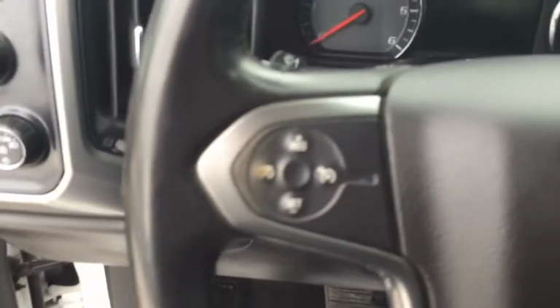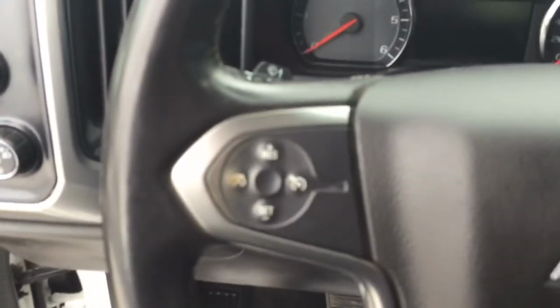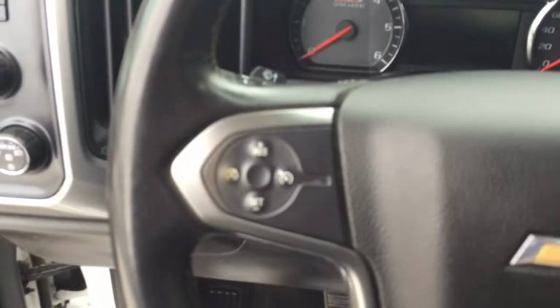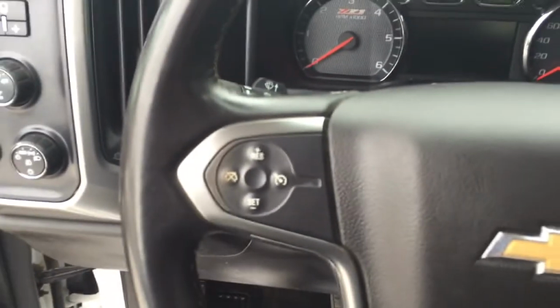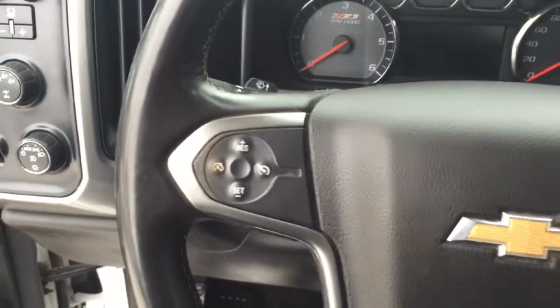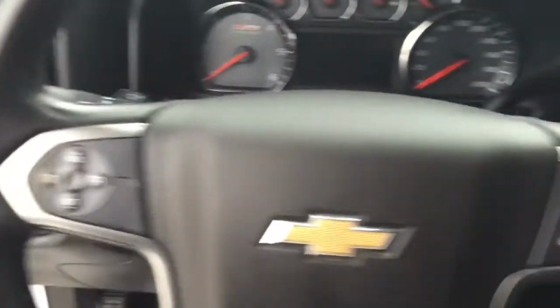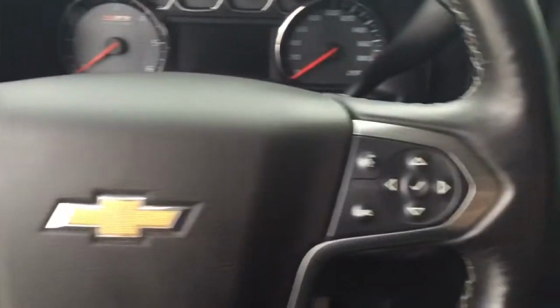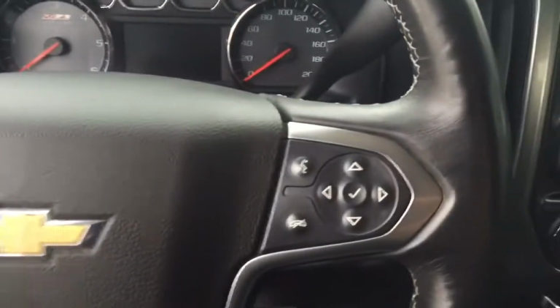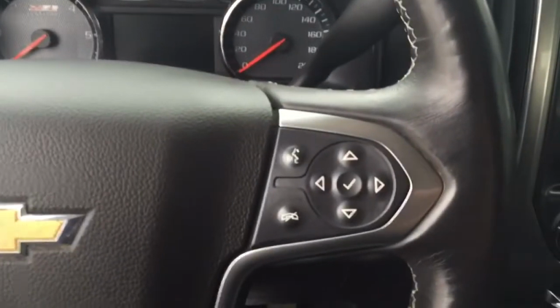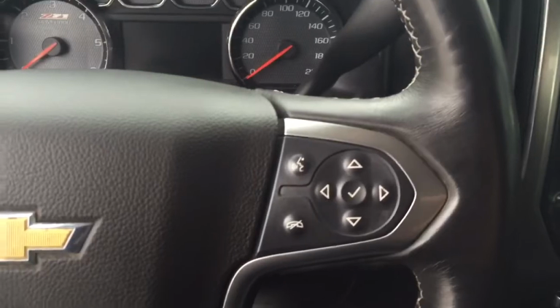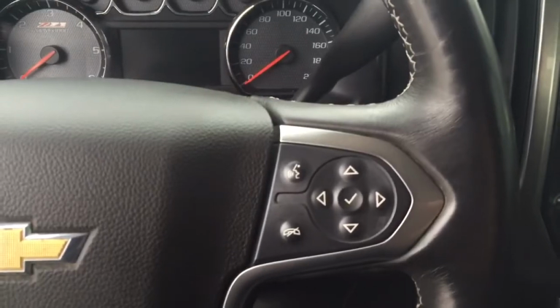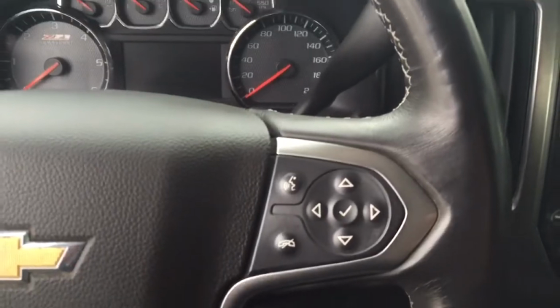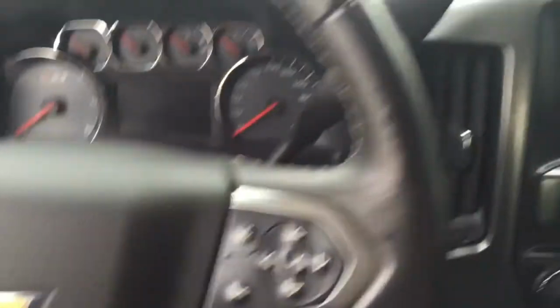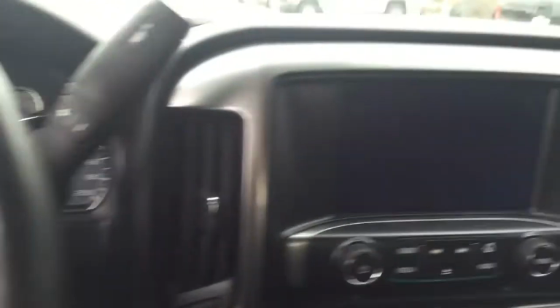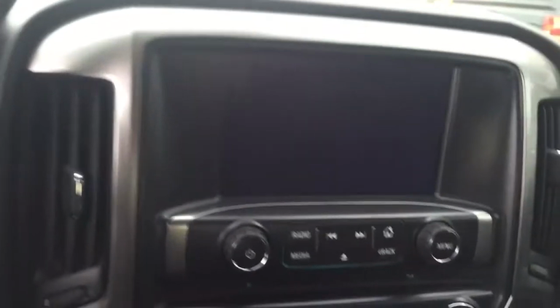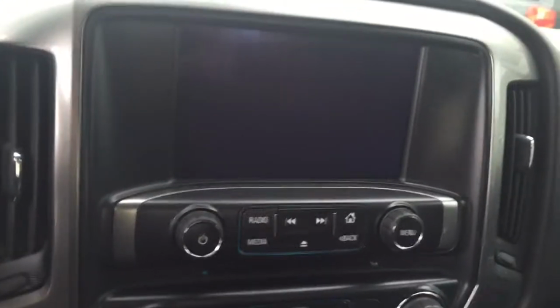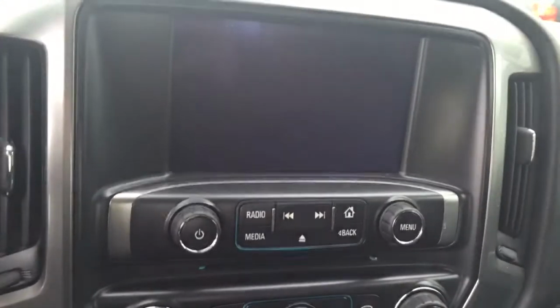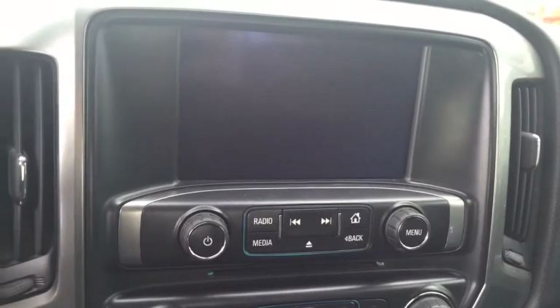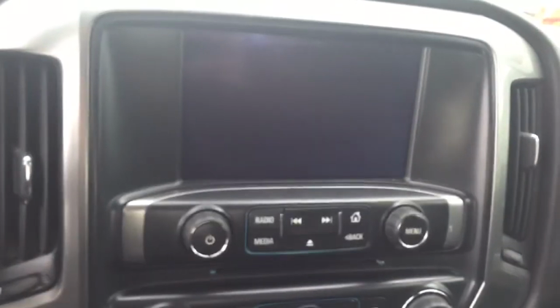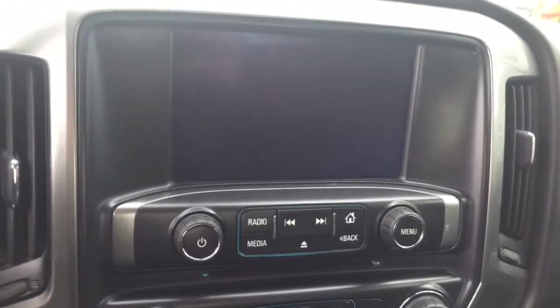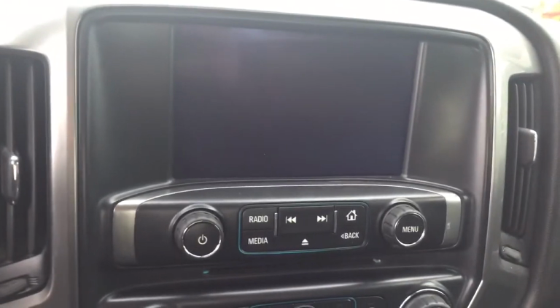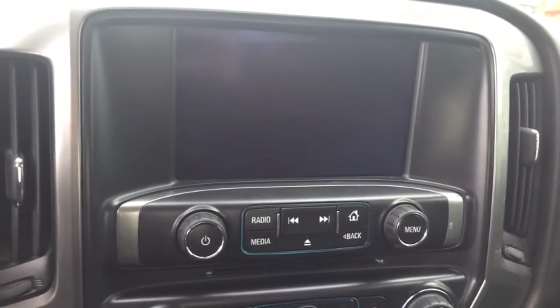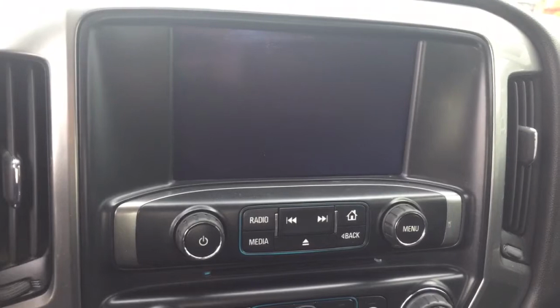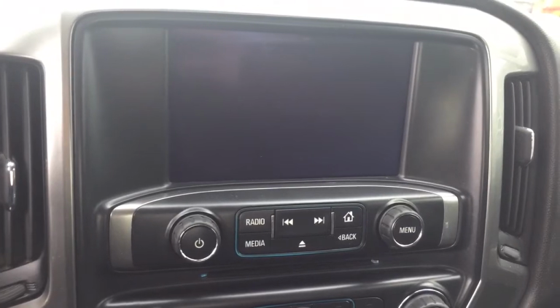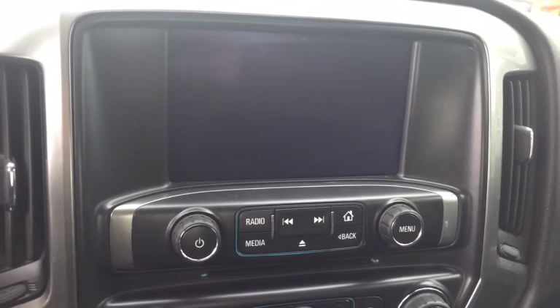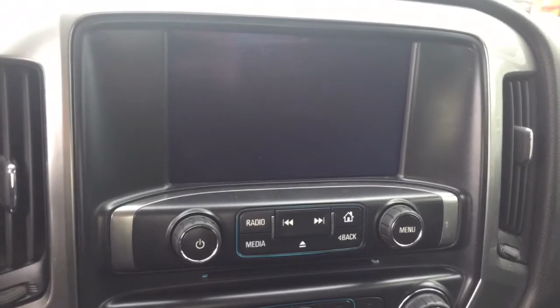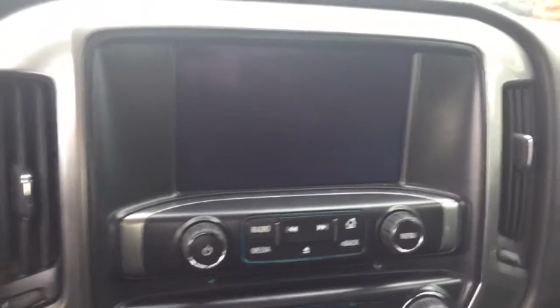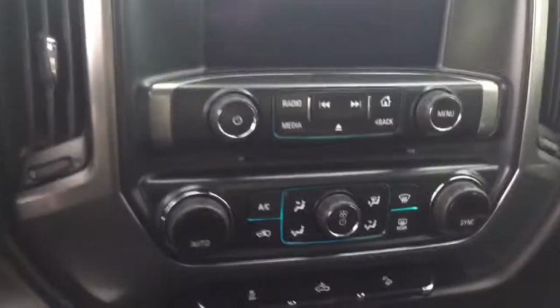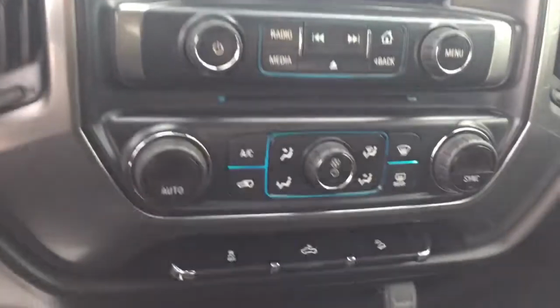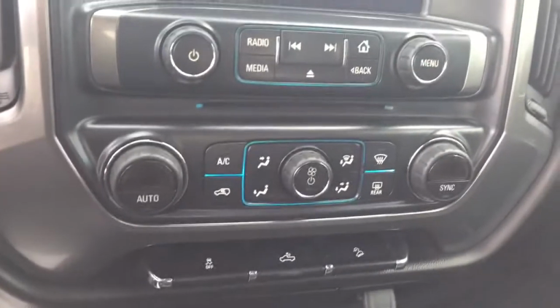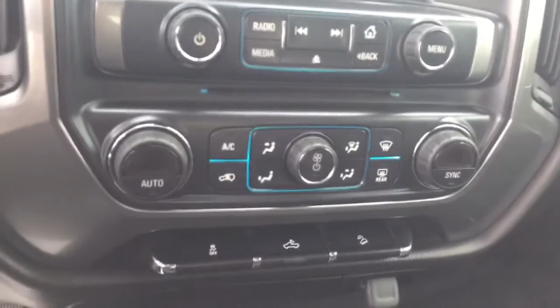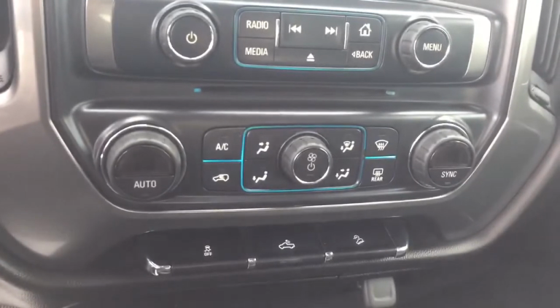On the steering wheel we have cruise control, Bluetooth capability, media controls, screen display with AM FM radio, rear vision backup camera, and CD player.